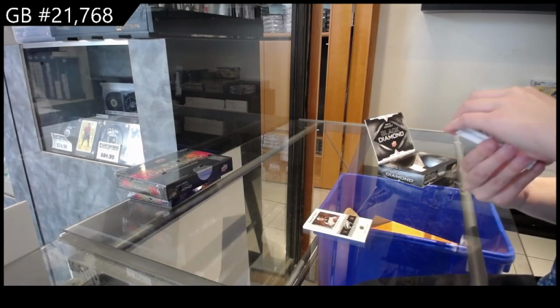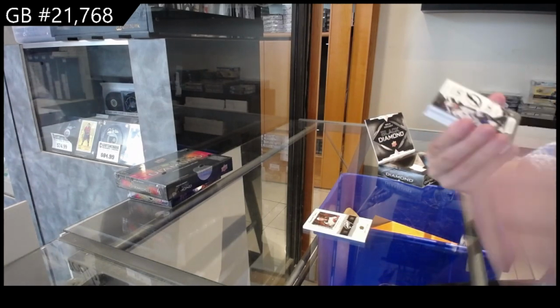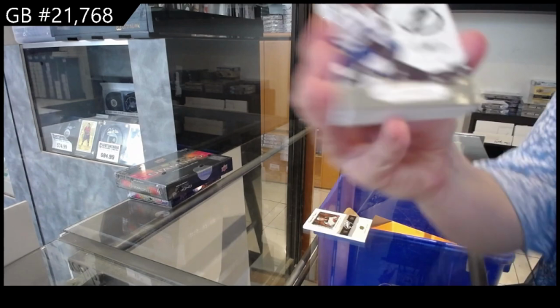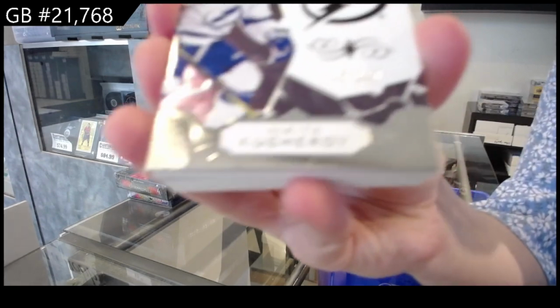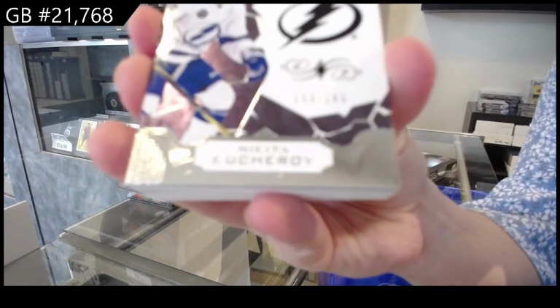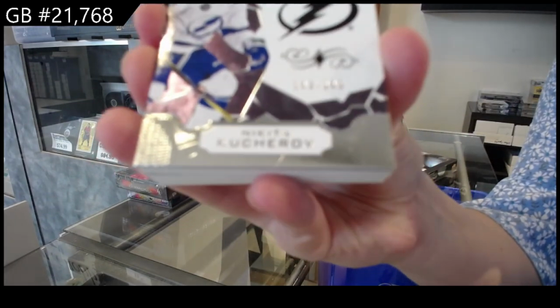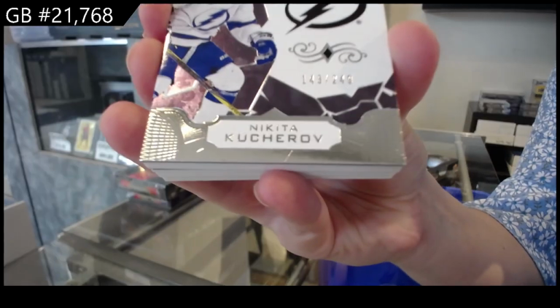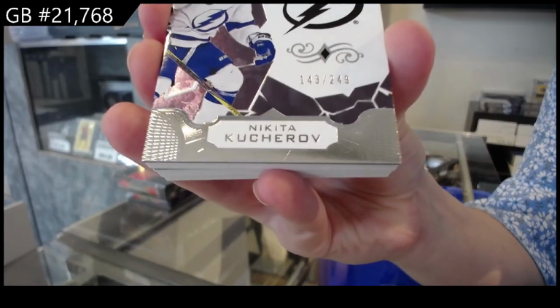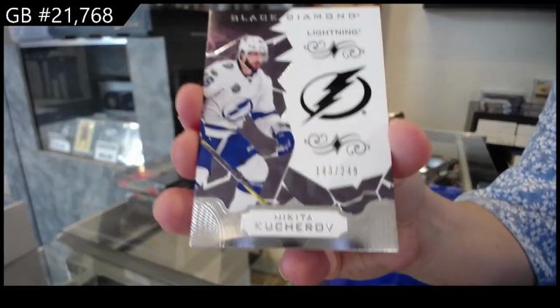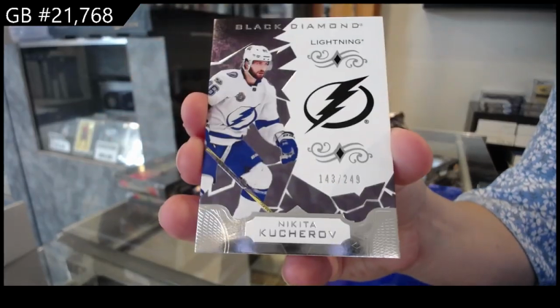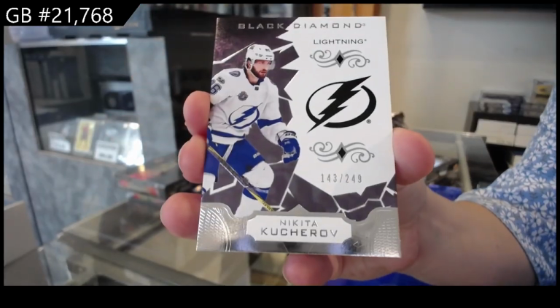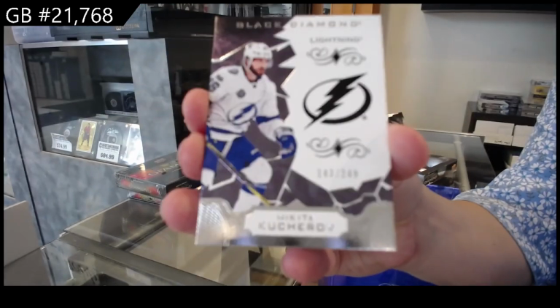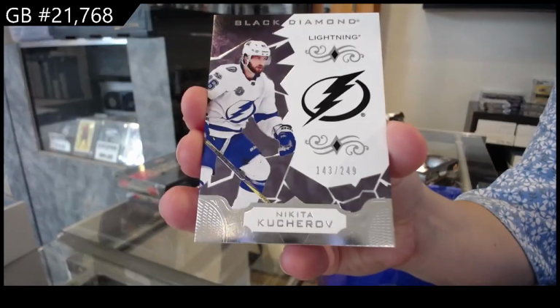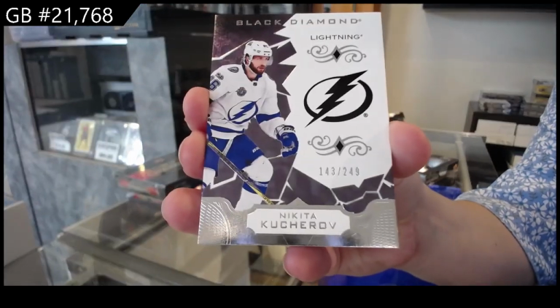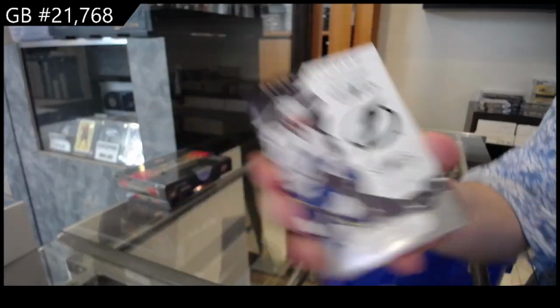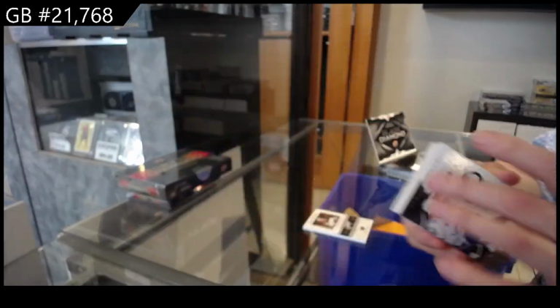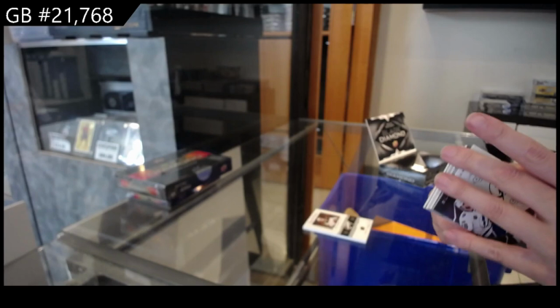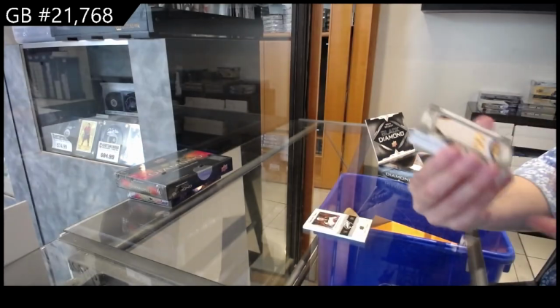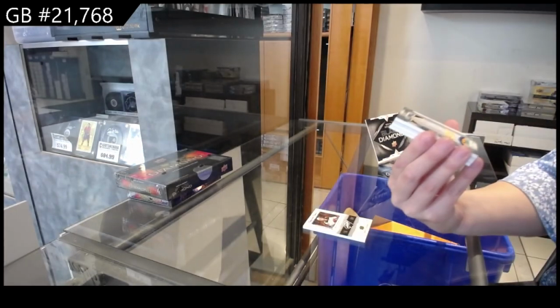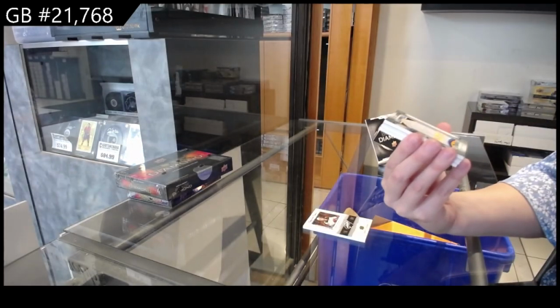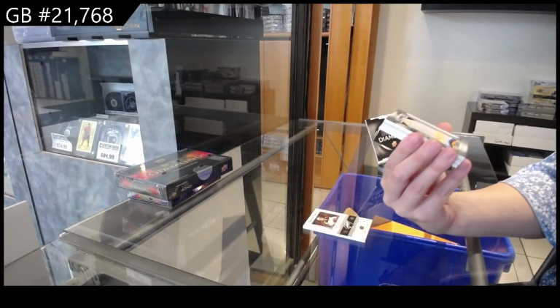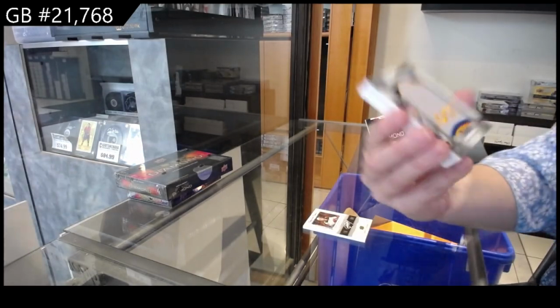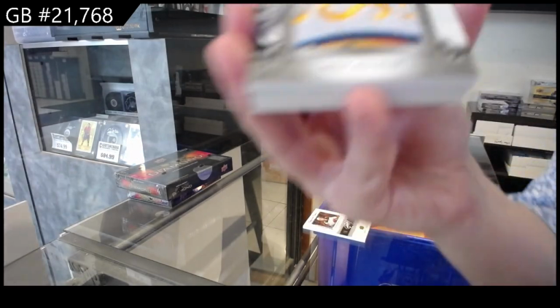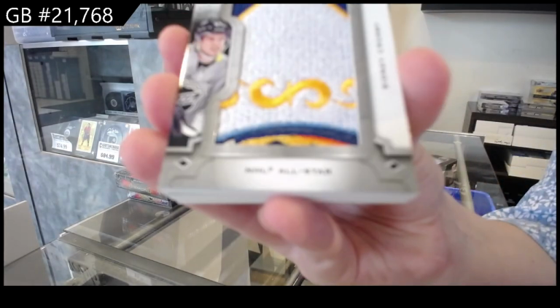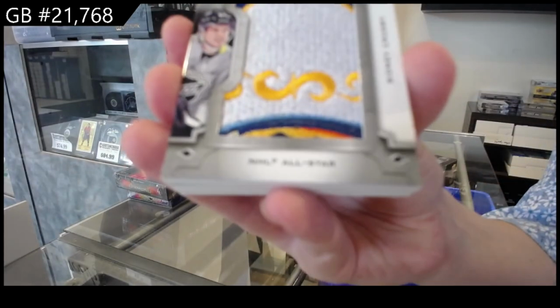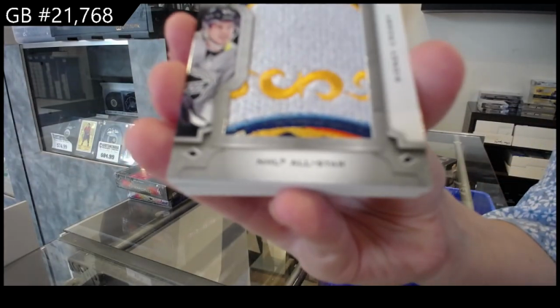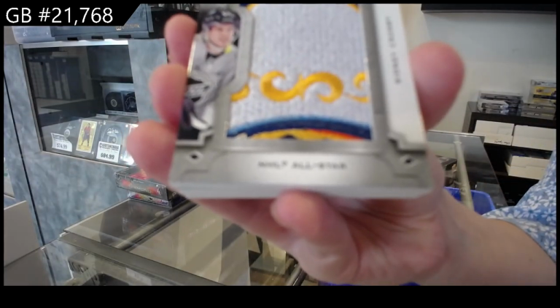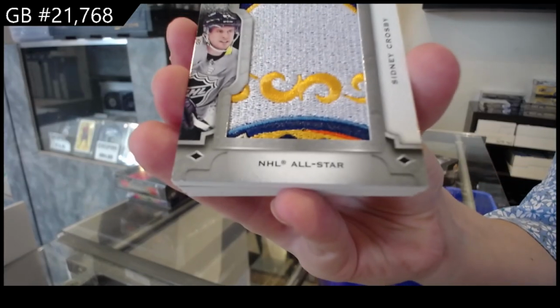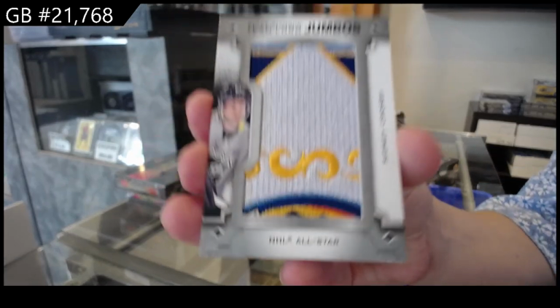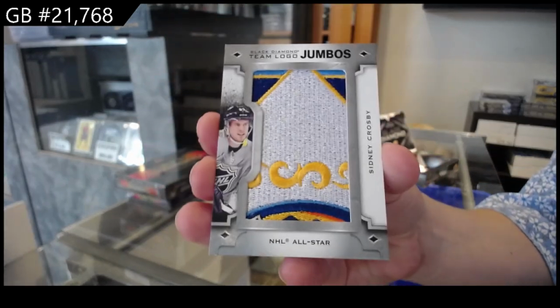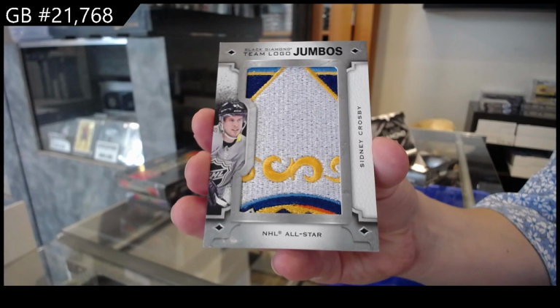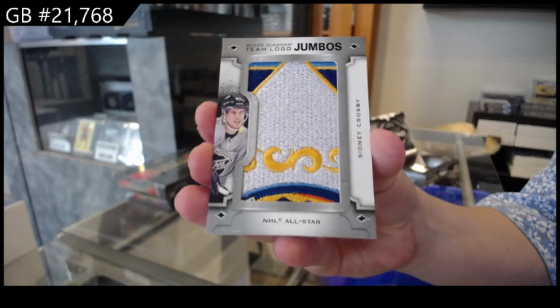Number 249, base for the Tampa Bay Lightning of Nikita Kucherov. Team Logo Jumbos for the Pittsburgh Penguins of Sidney Crosby.